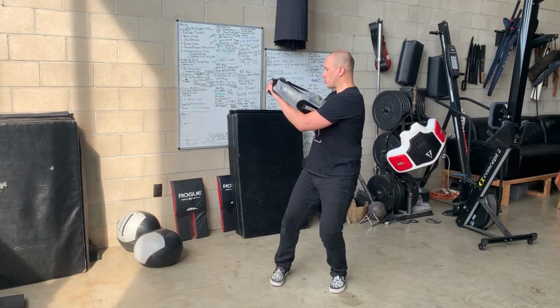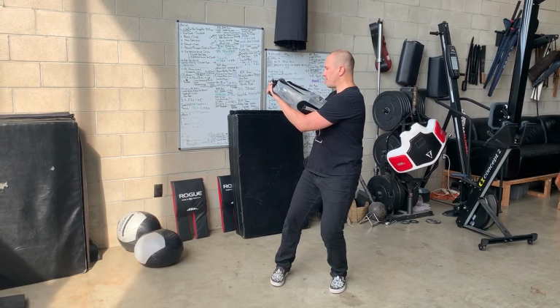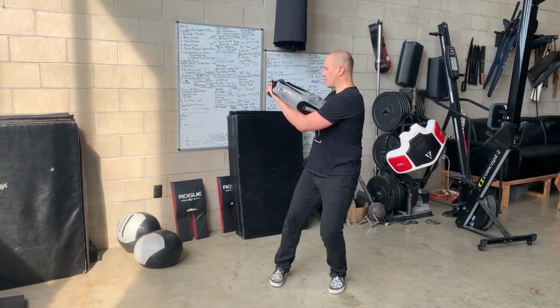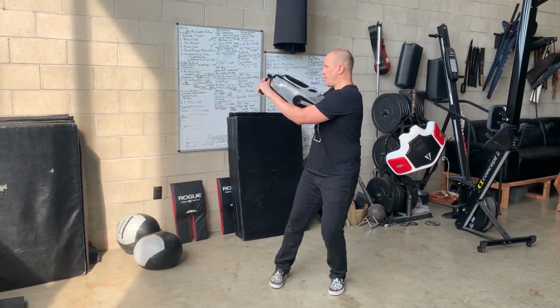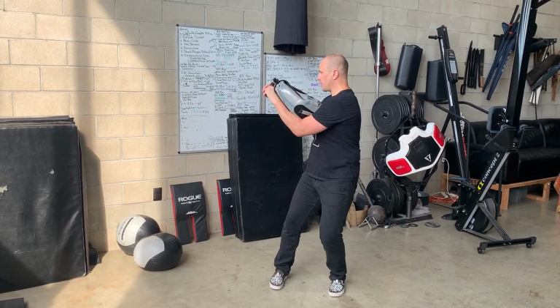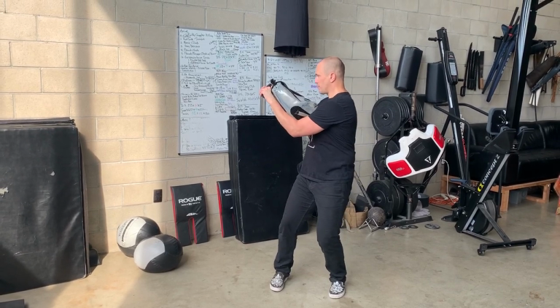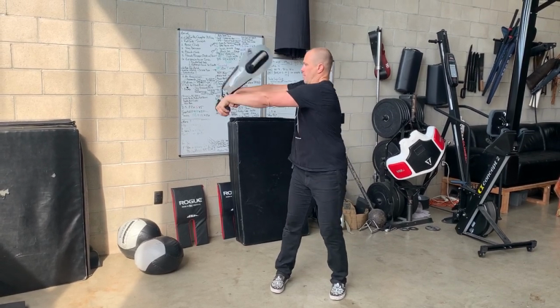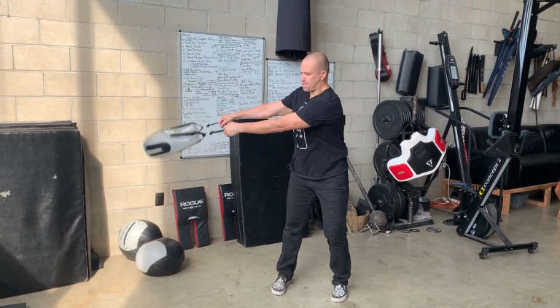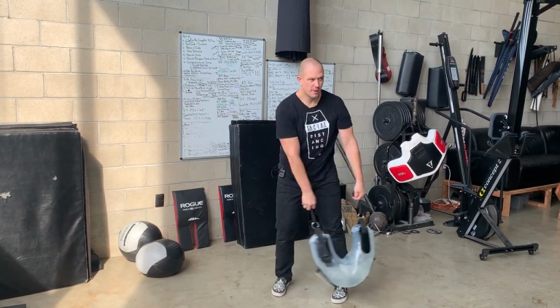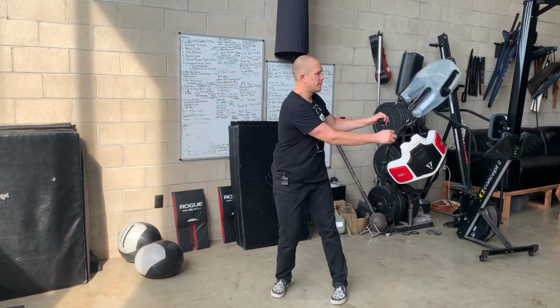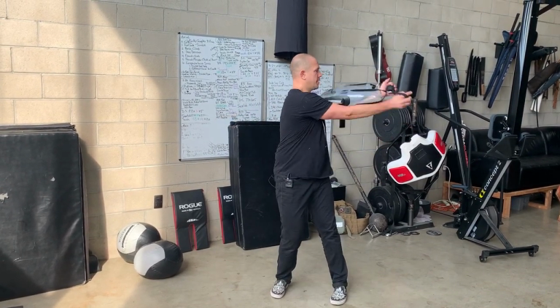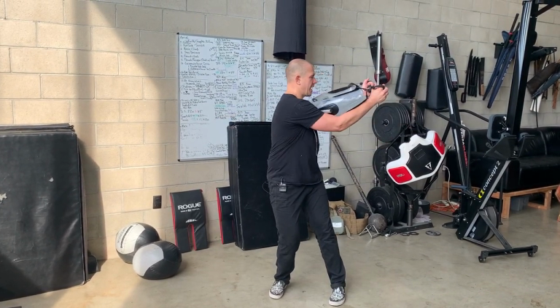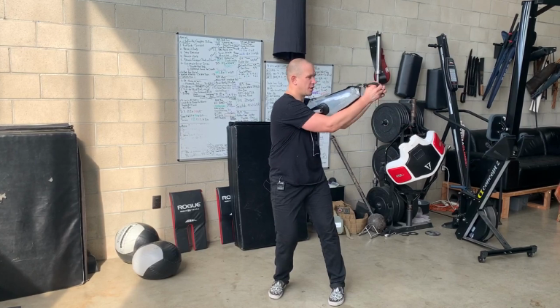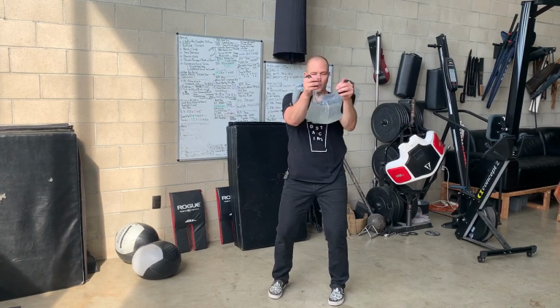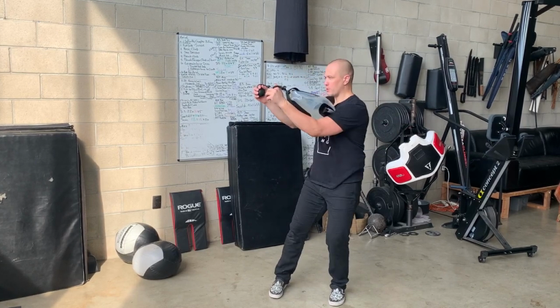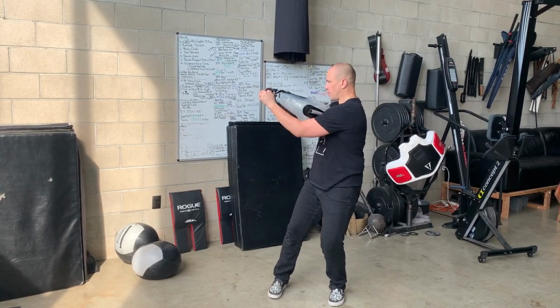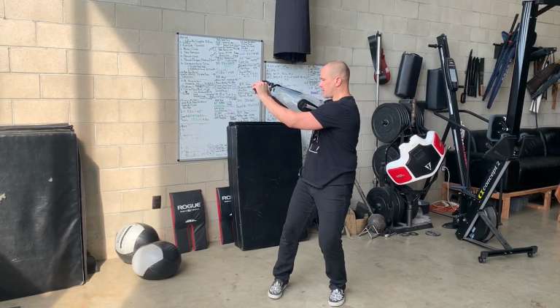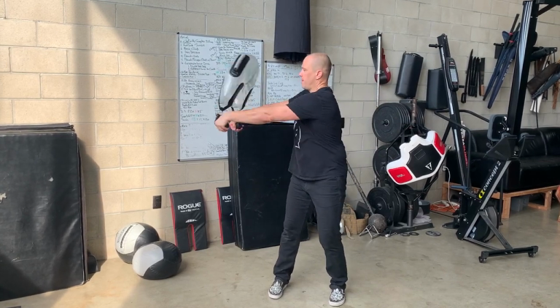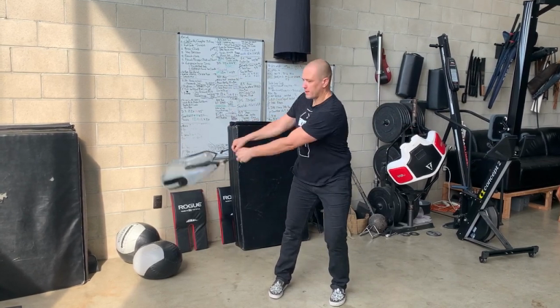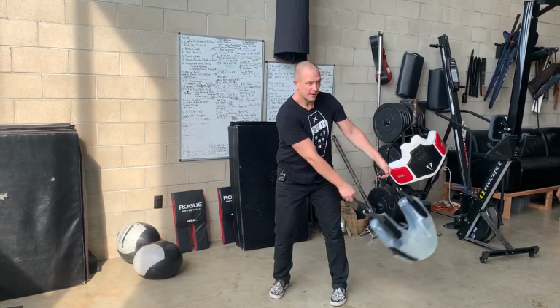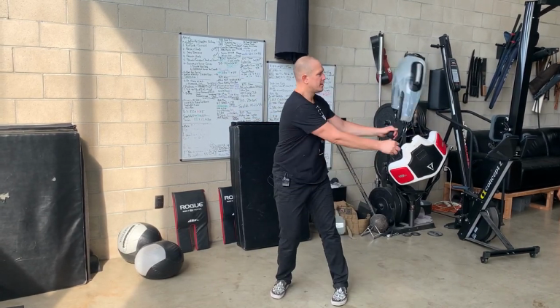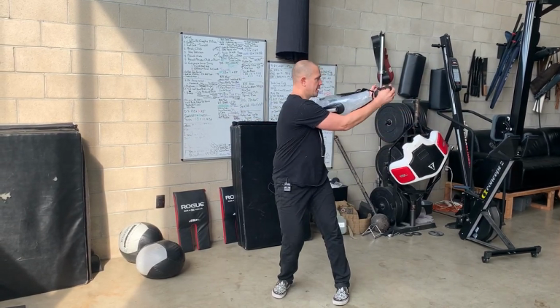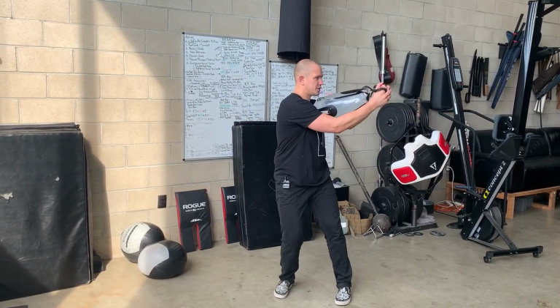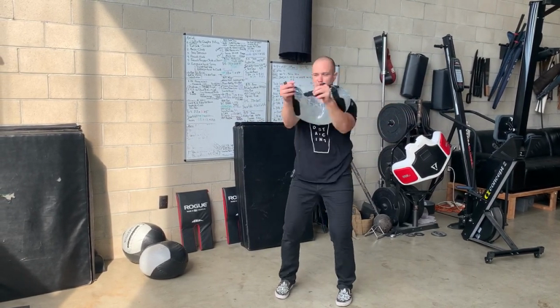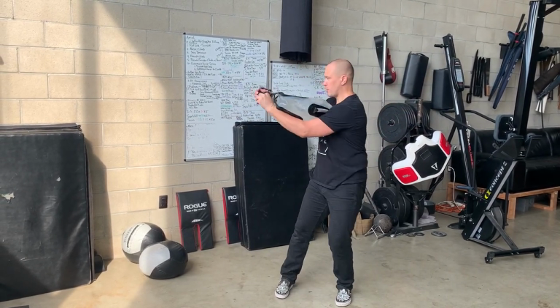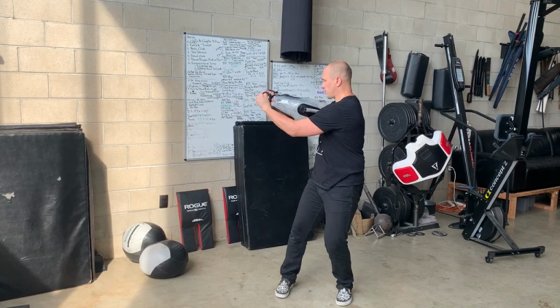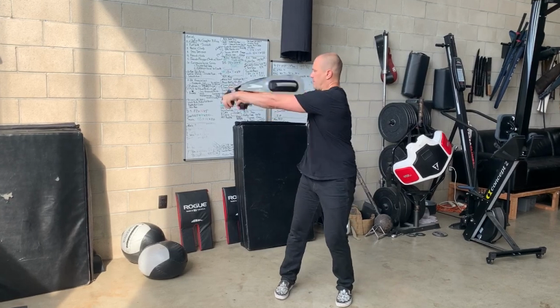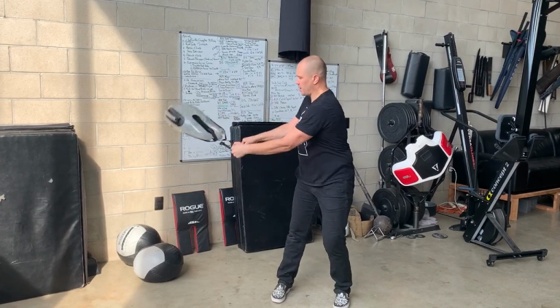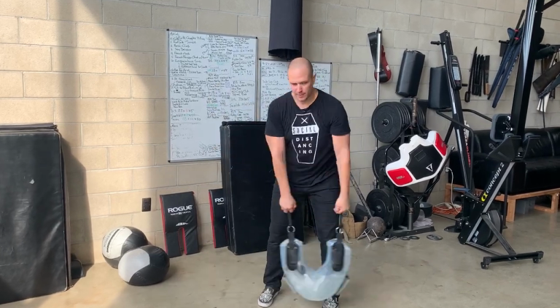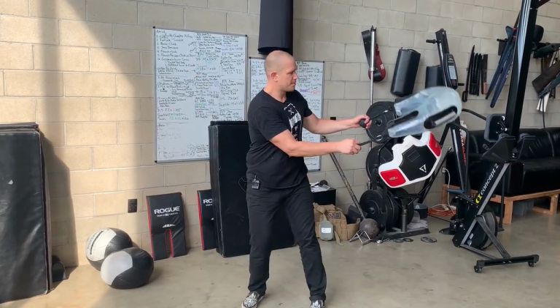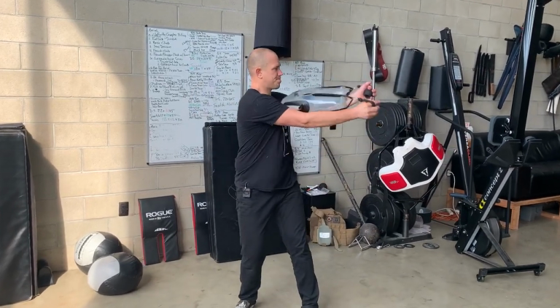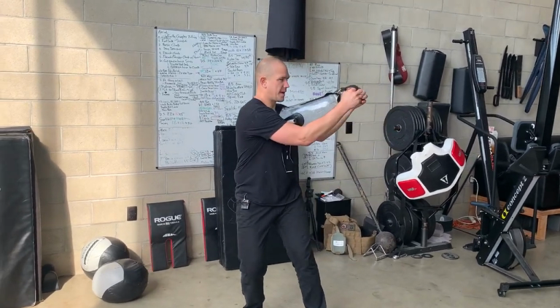We are going to use our back leg to drive the movement. Drive the back leg, pop the arms. Catch. Rotate across, pivot, catch. Rotate across, pivot, catch.